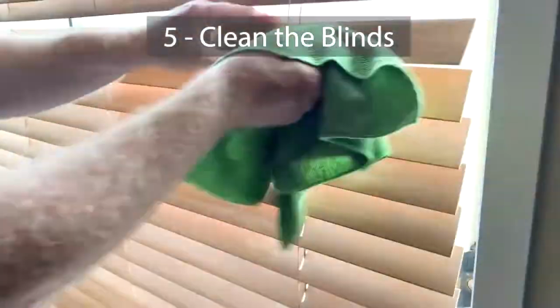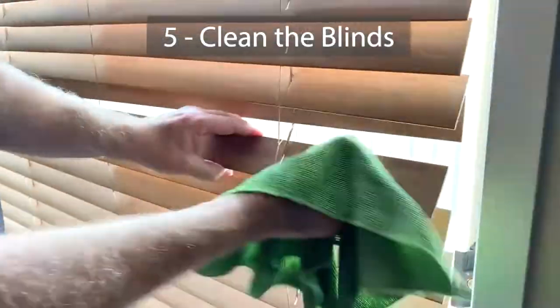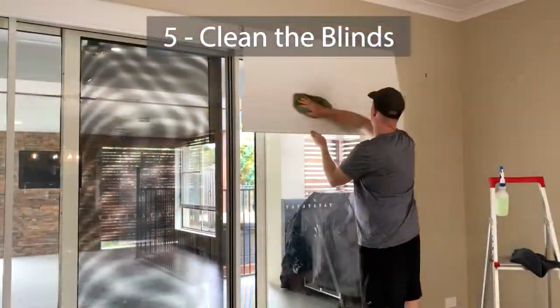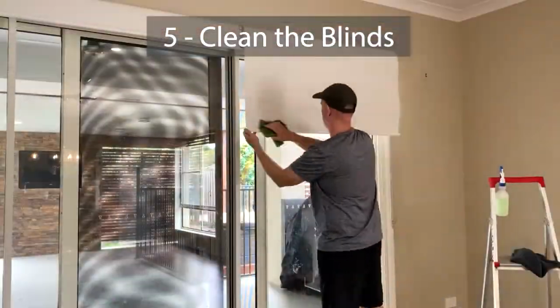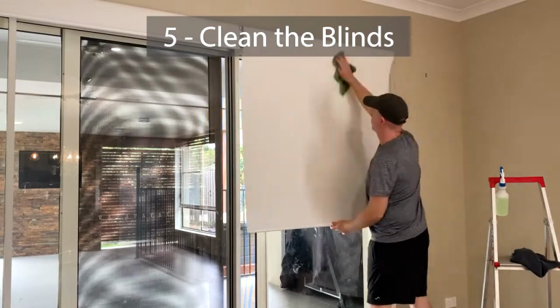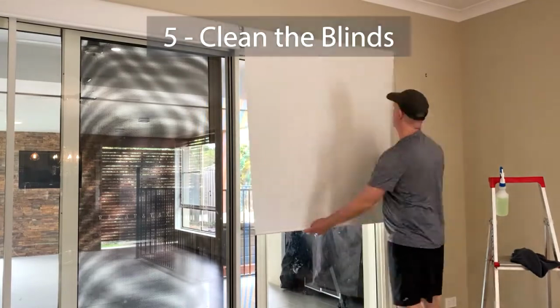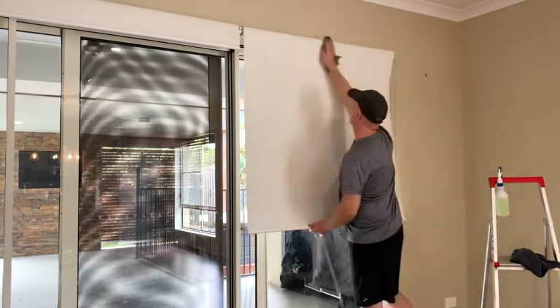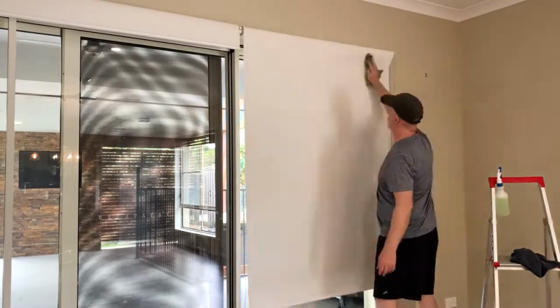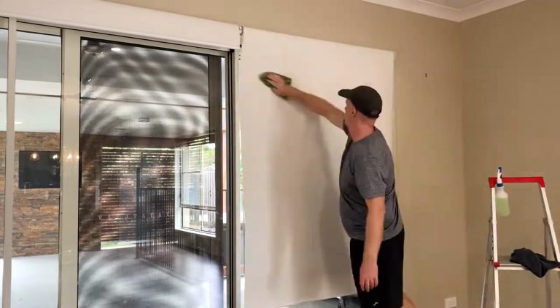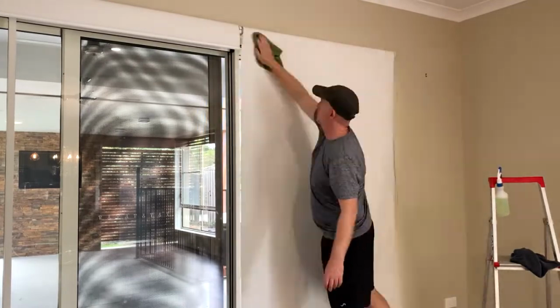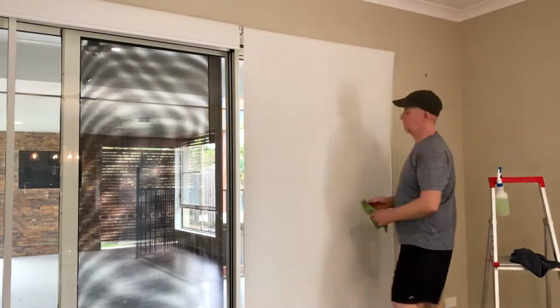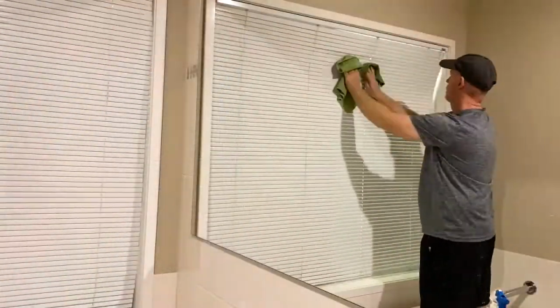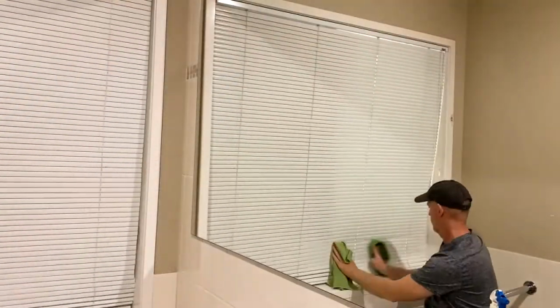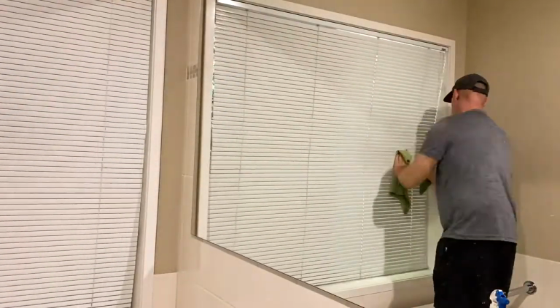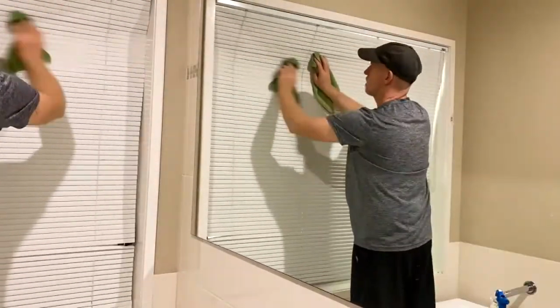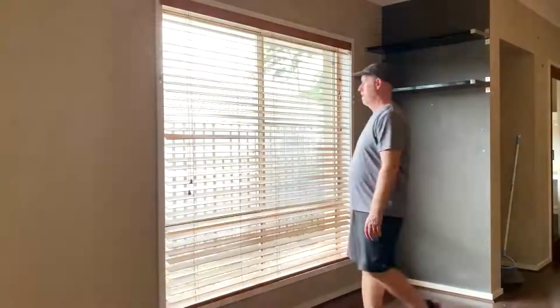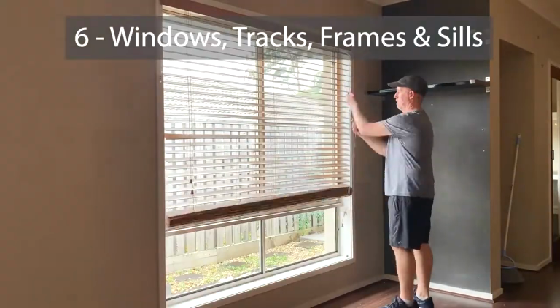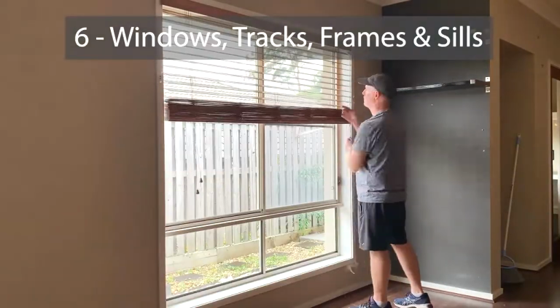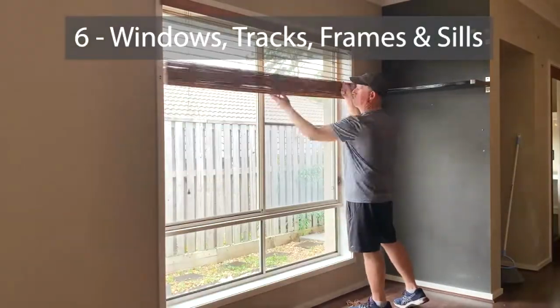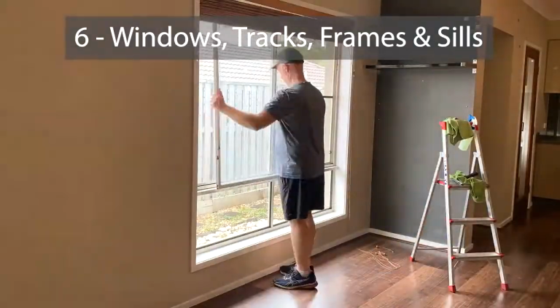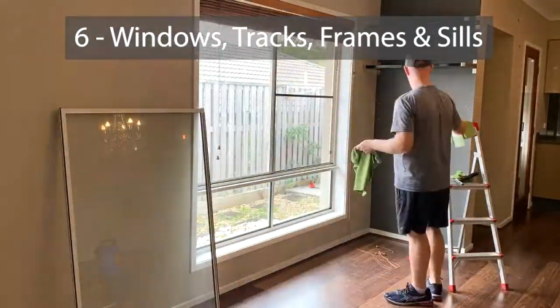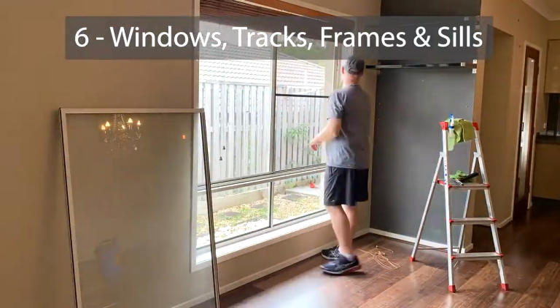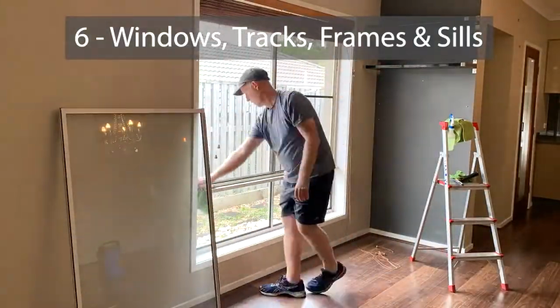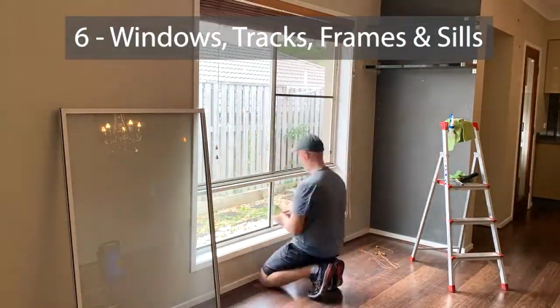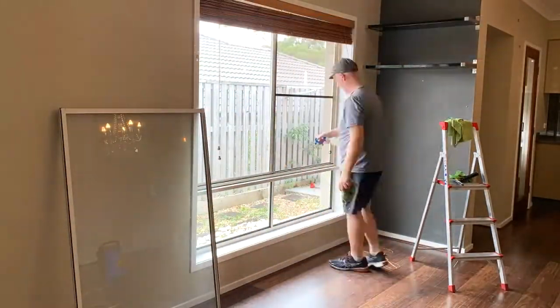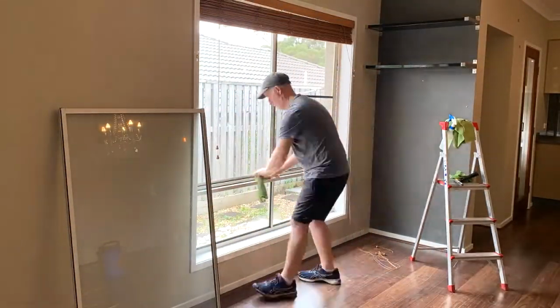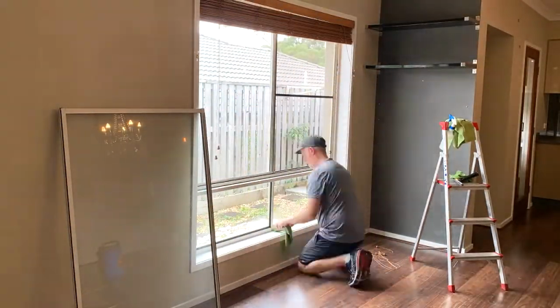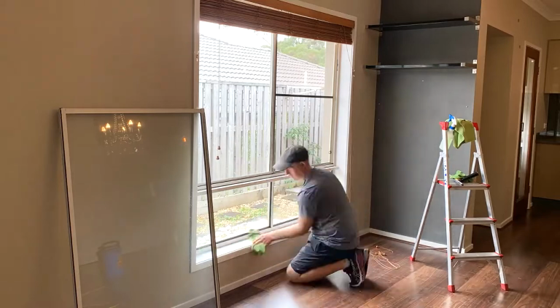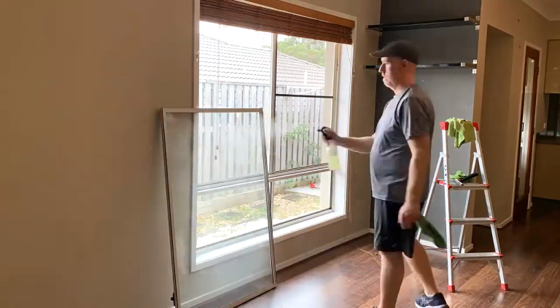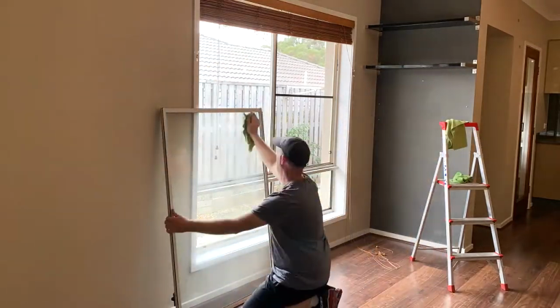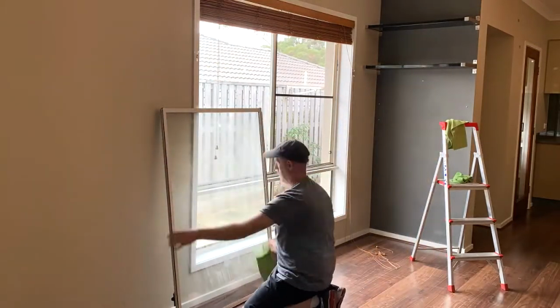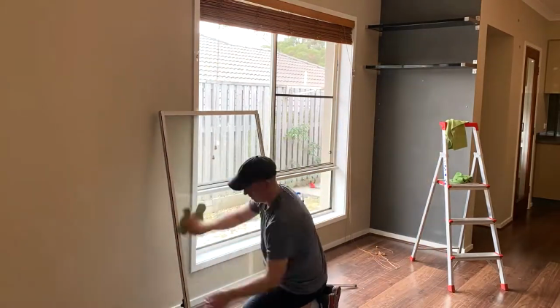Okay, so all the vacuuming is out of the way and now I can really get down to cleaning. That first prep part usually takes me a couple of hours. I started with the windows today, but it really doesn't matter where you start.